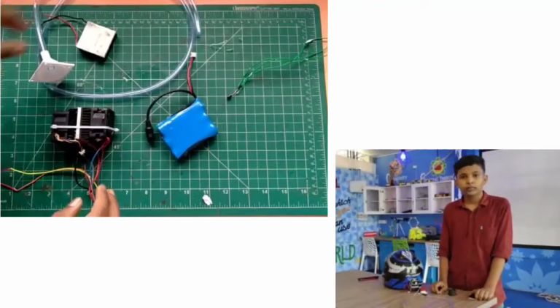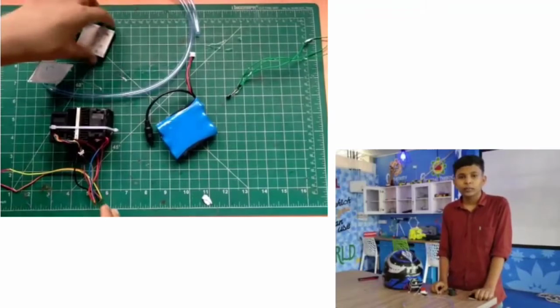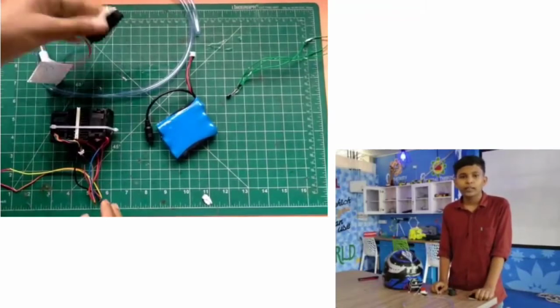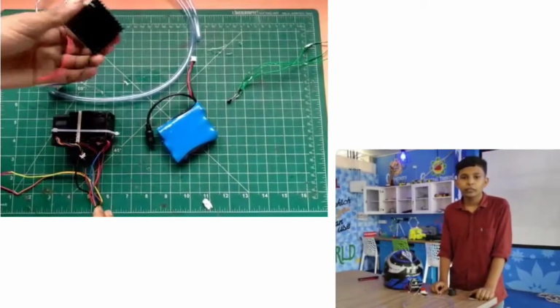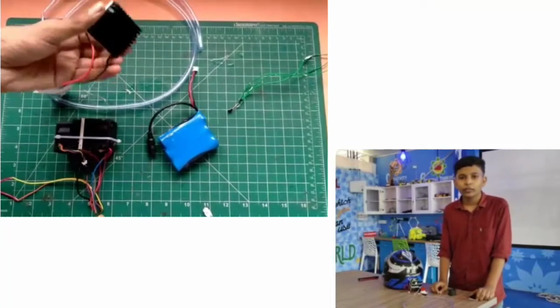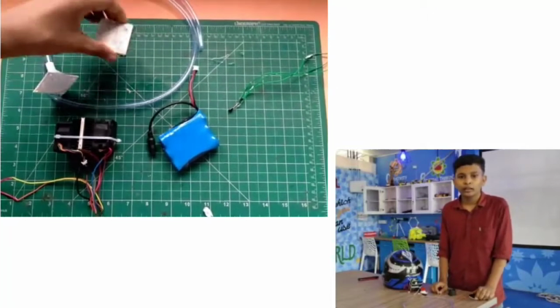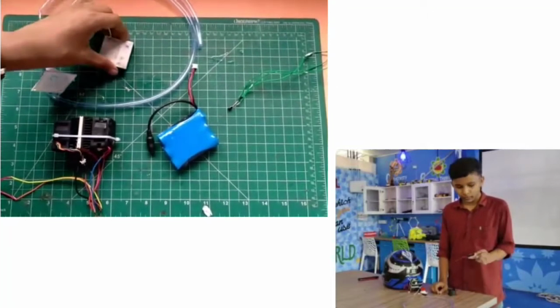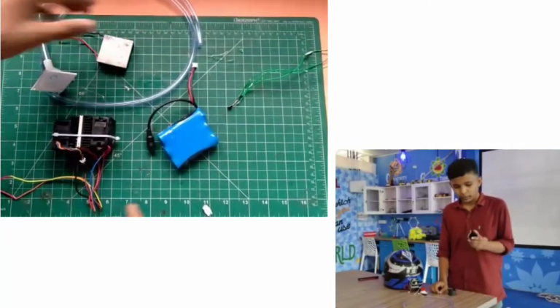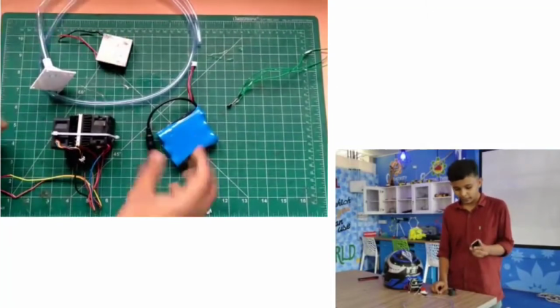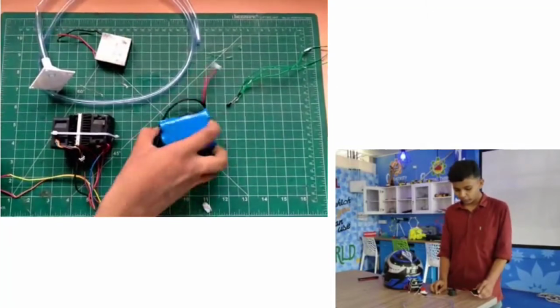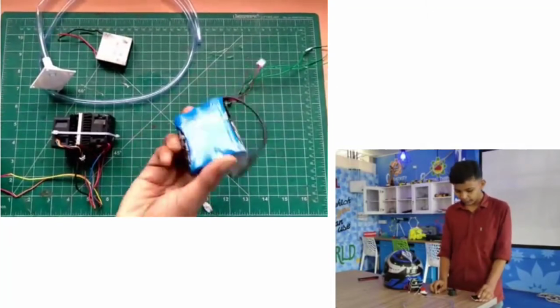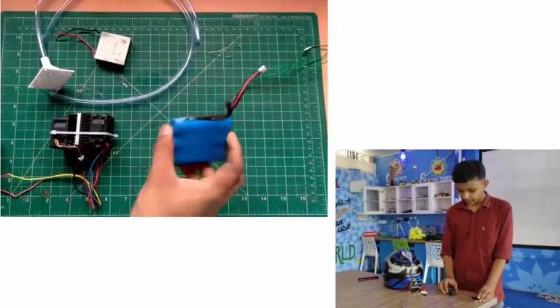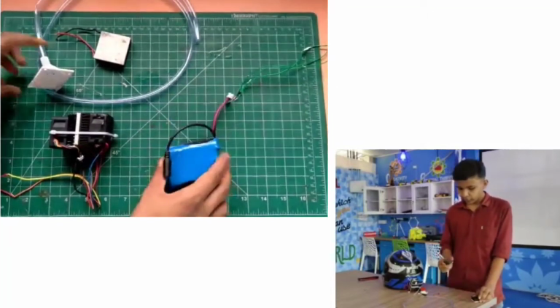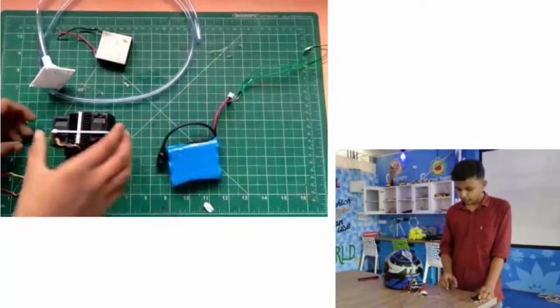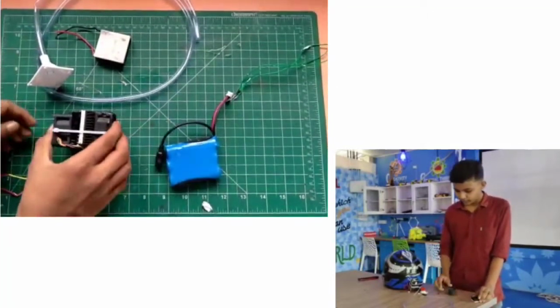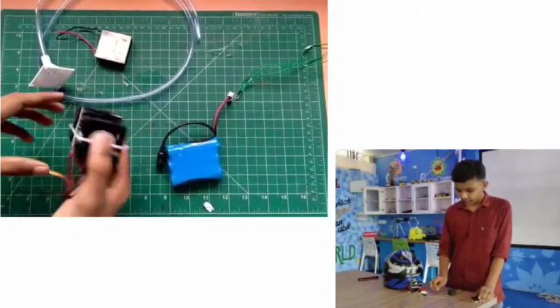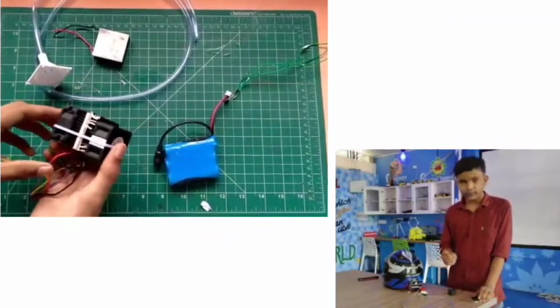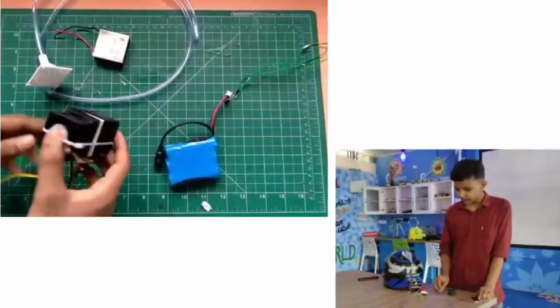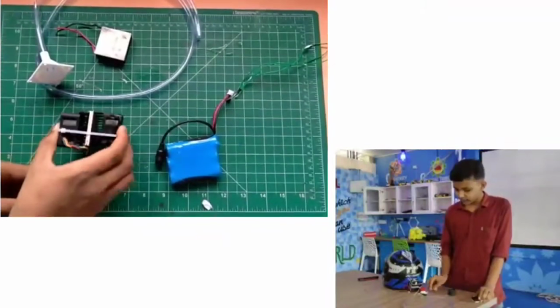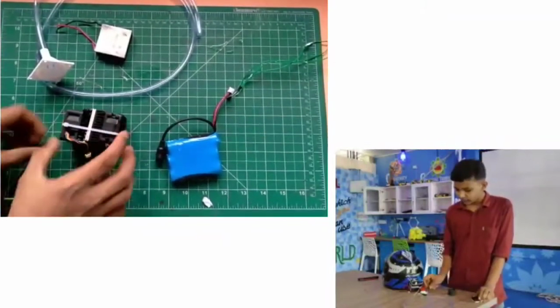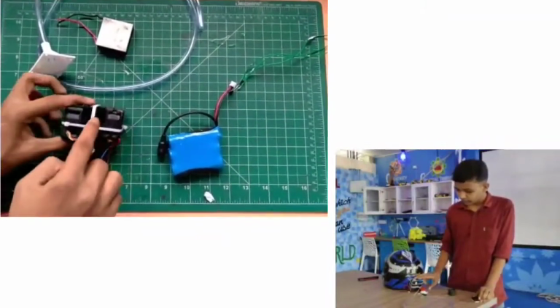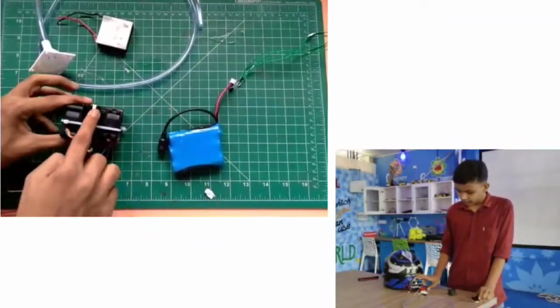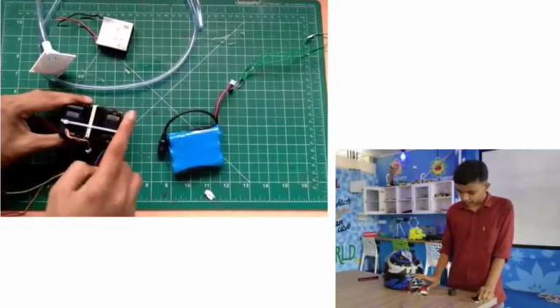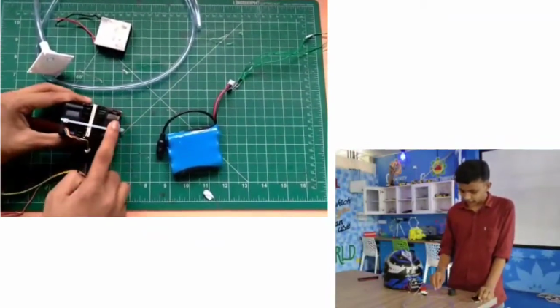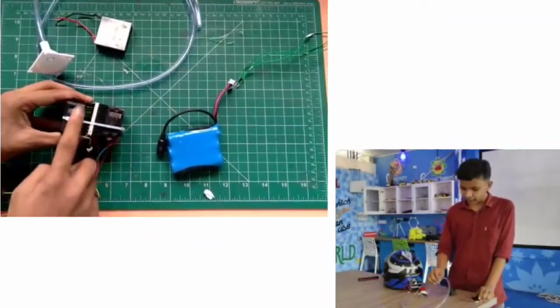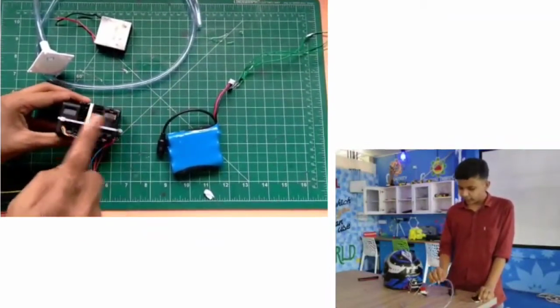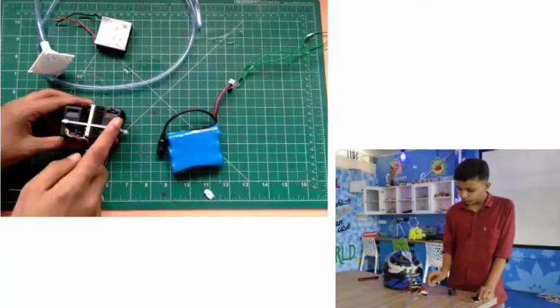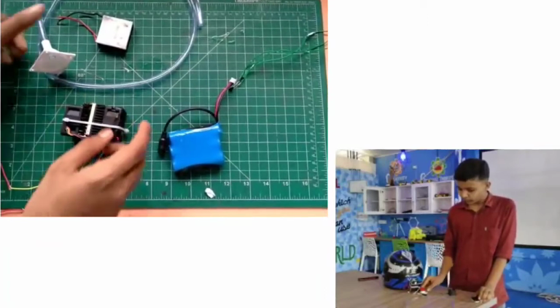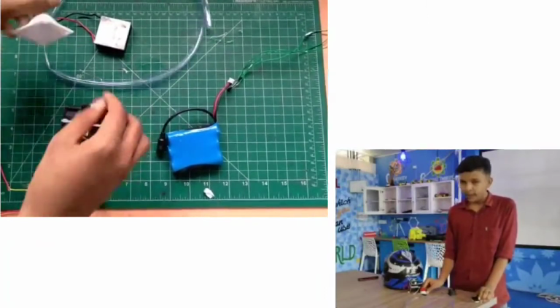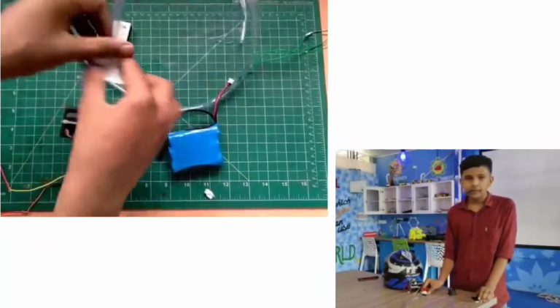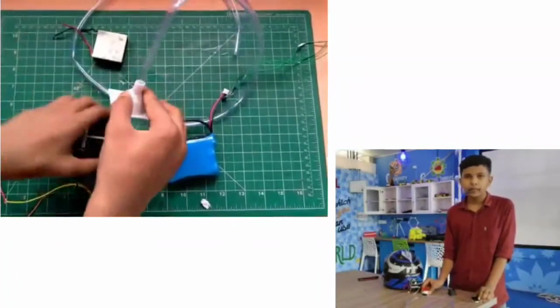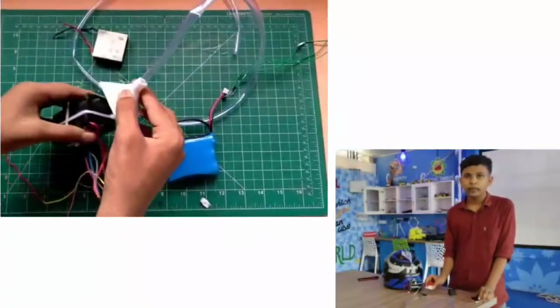The materials we used for it are: a 20R module with heat sink, 2 mini fans, a temperature sensor, a heat rechargeable battery, a tube, and 3D print connectors.